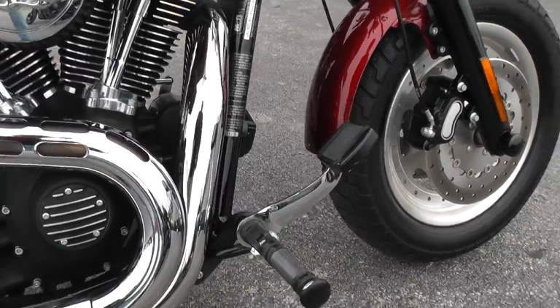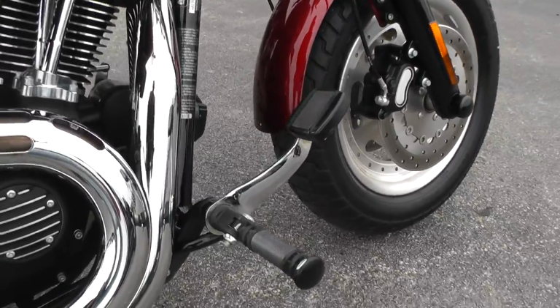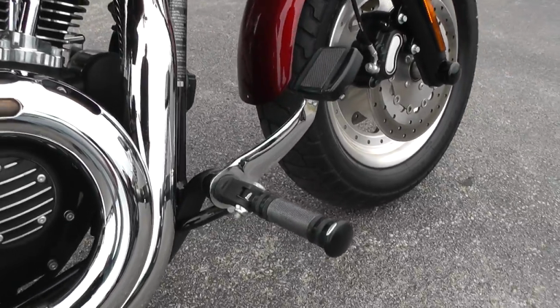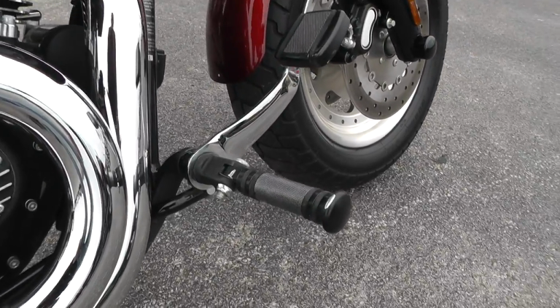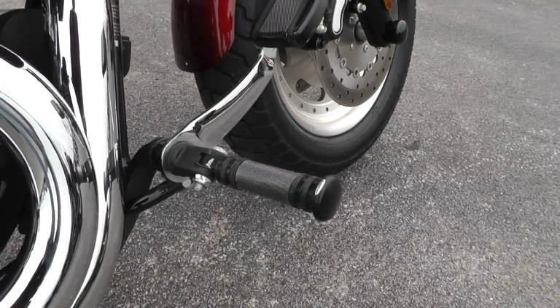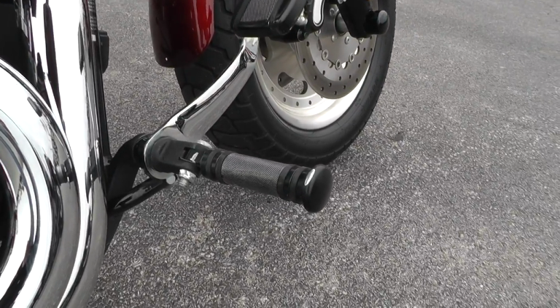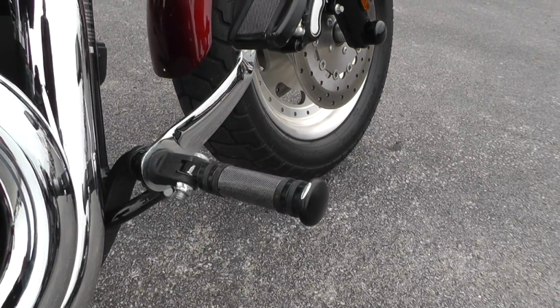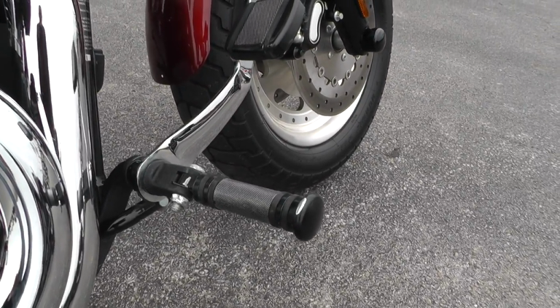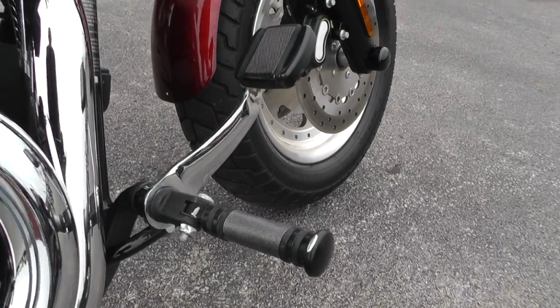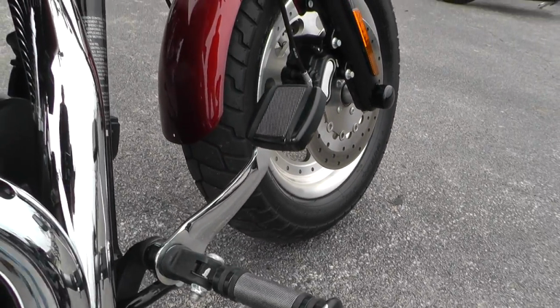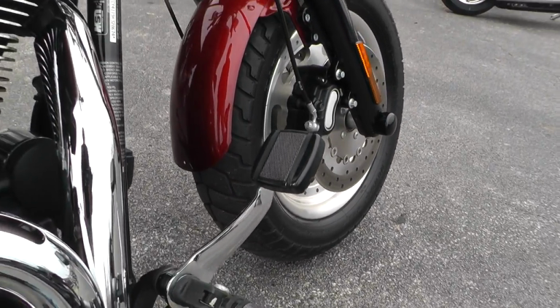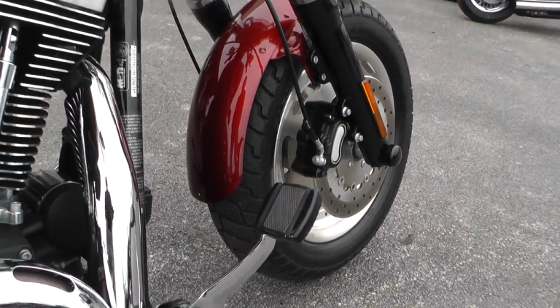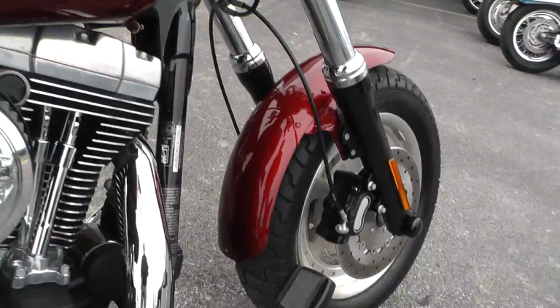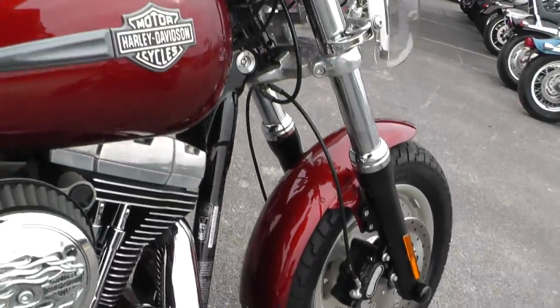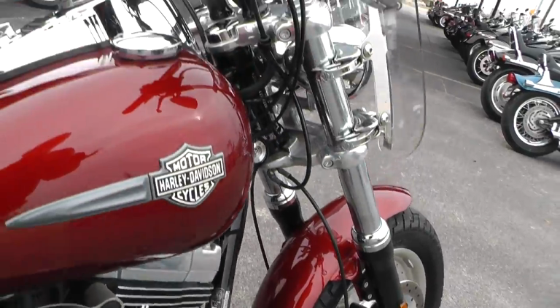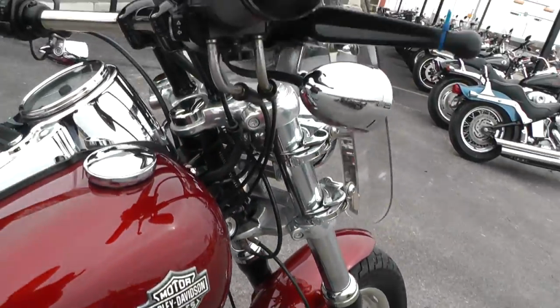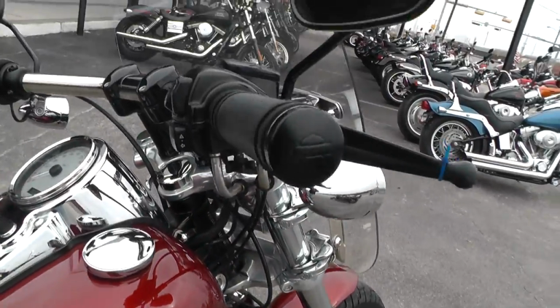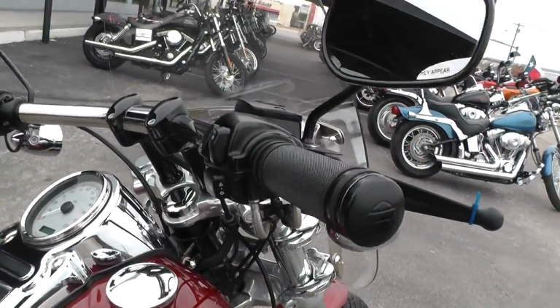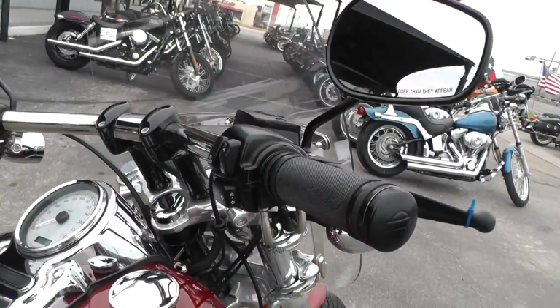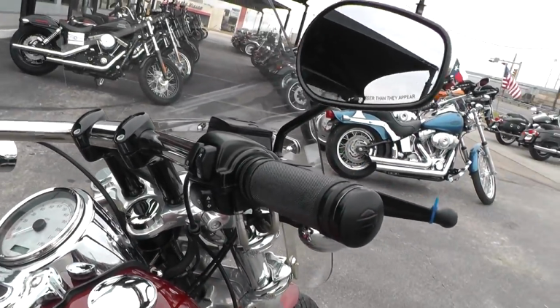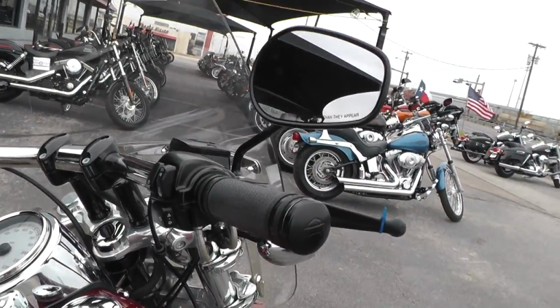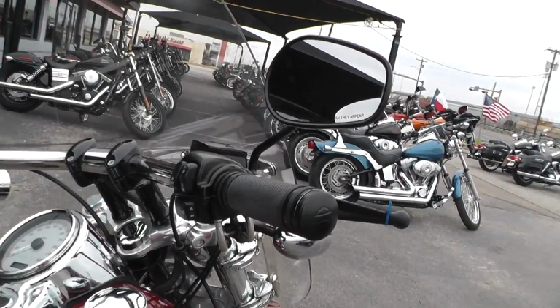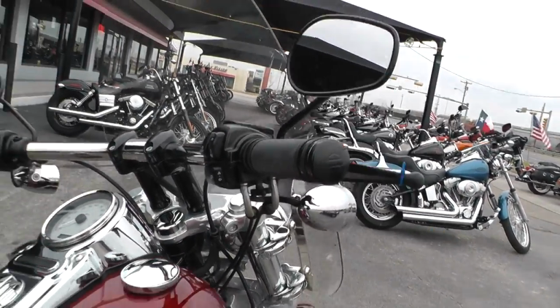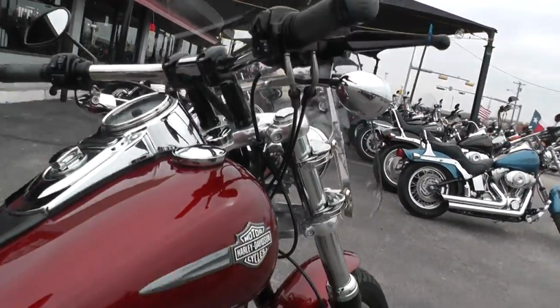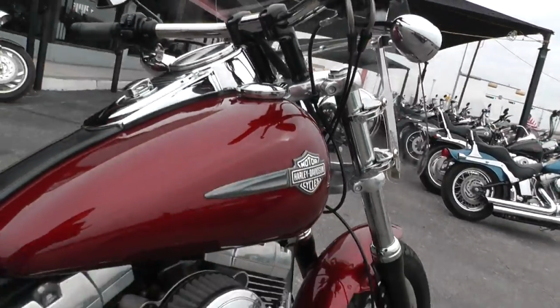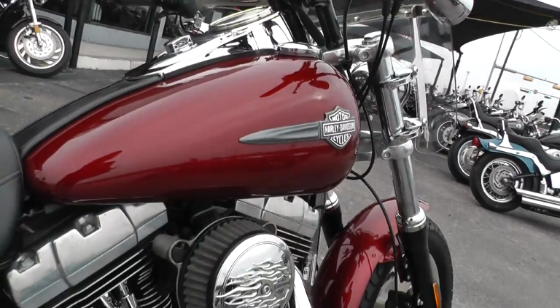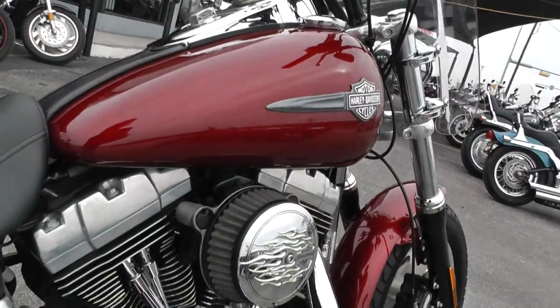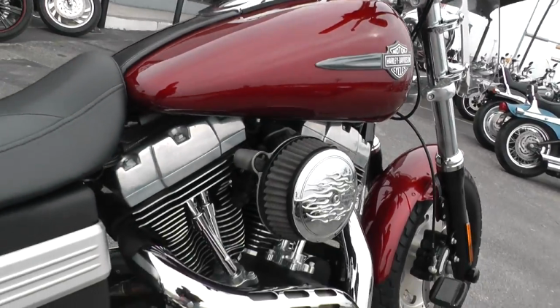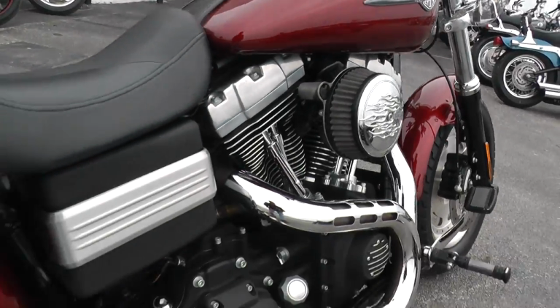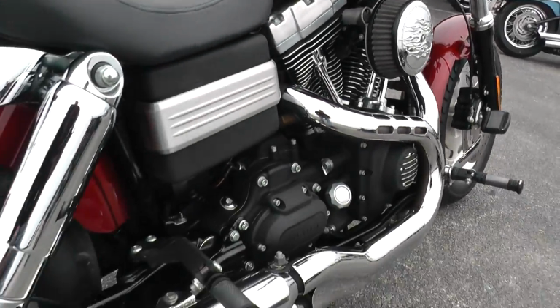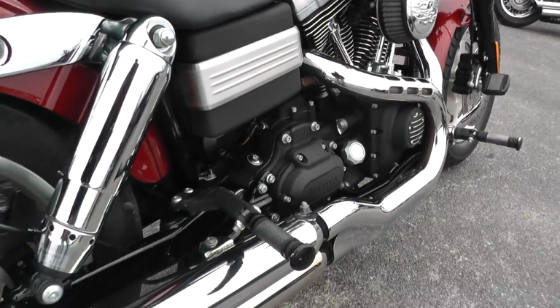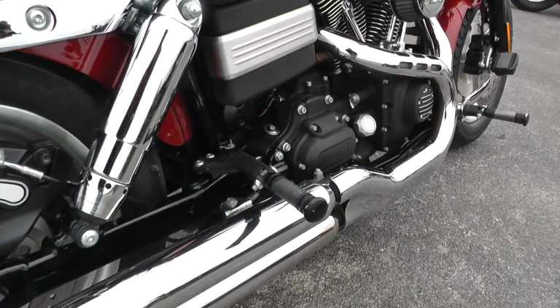Those are called the Diamond Black Series by Harley-Davidson. The matching hand grips up here and the matching passenger pegs. It is set up for two-up riding.